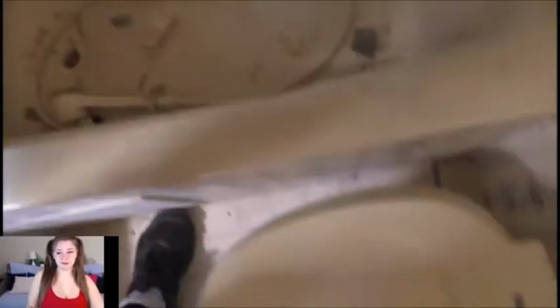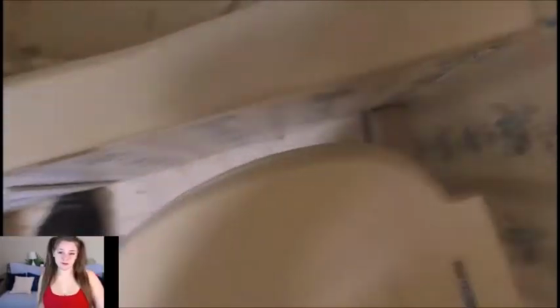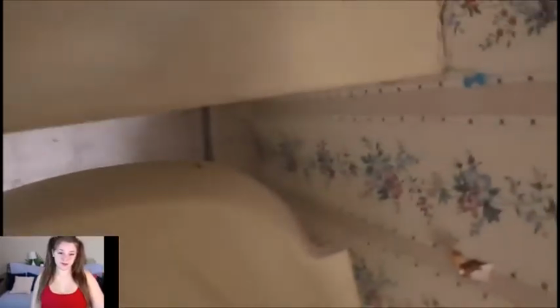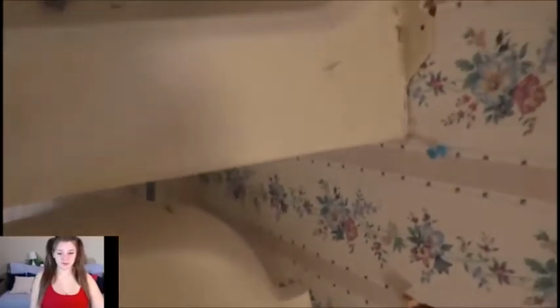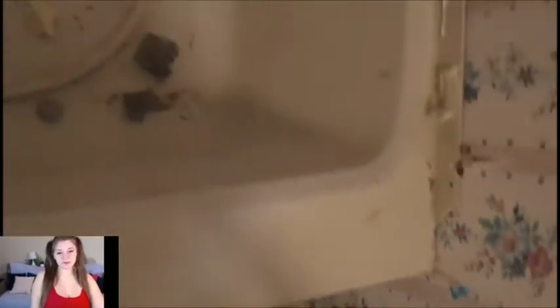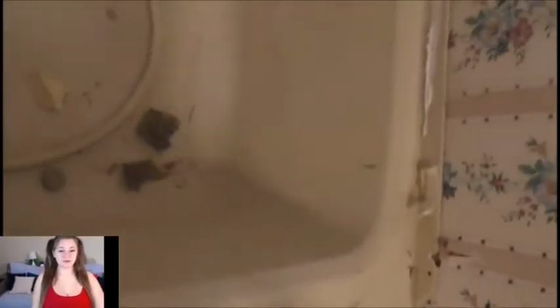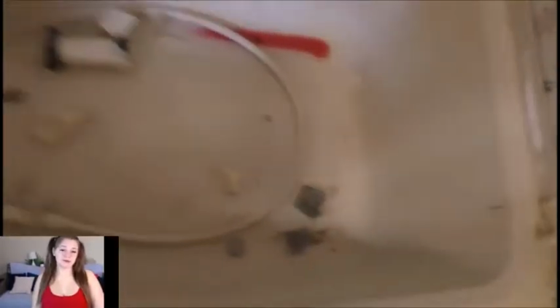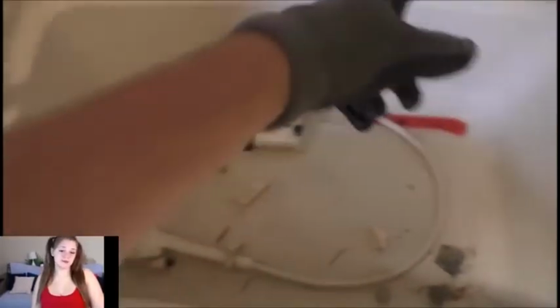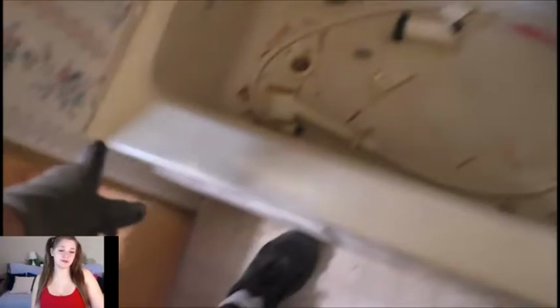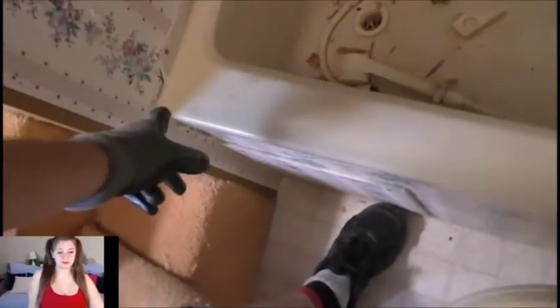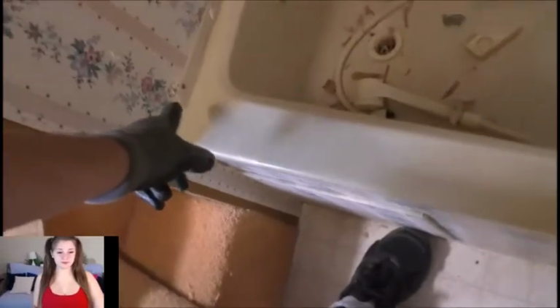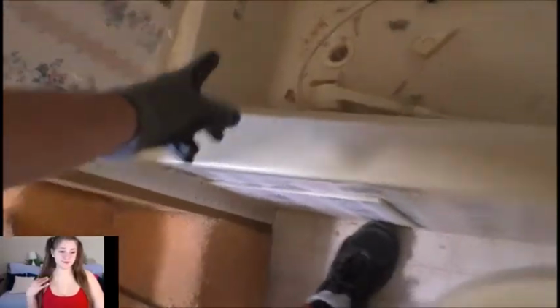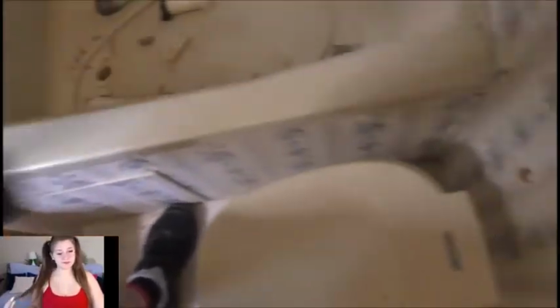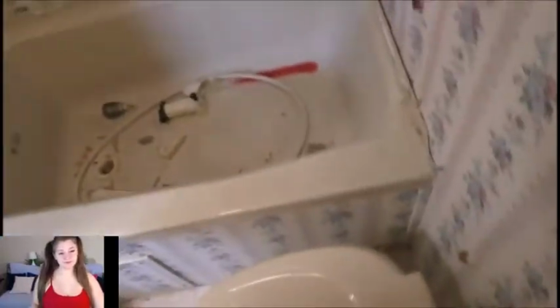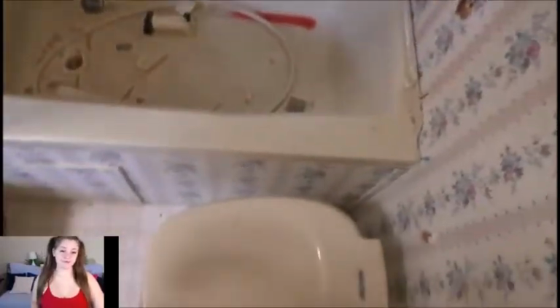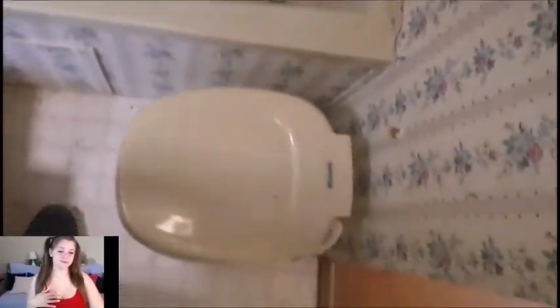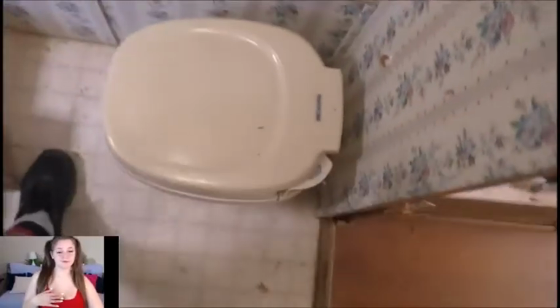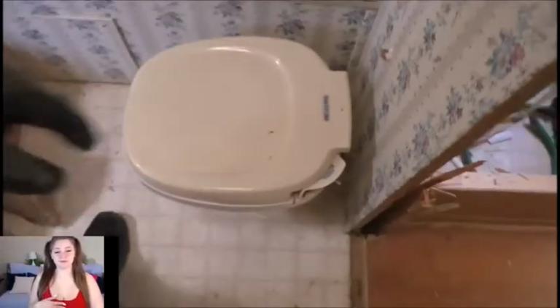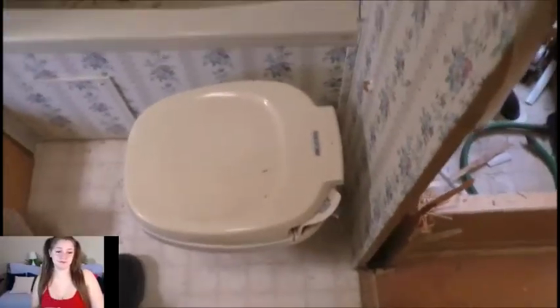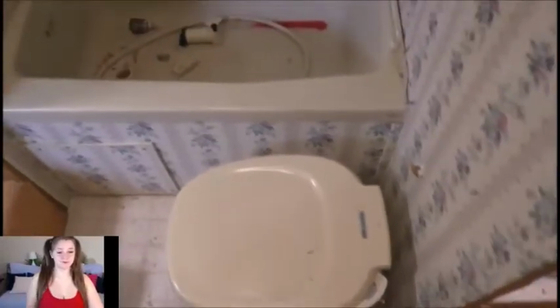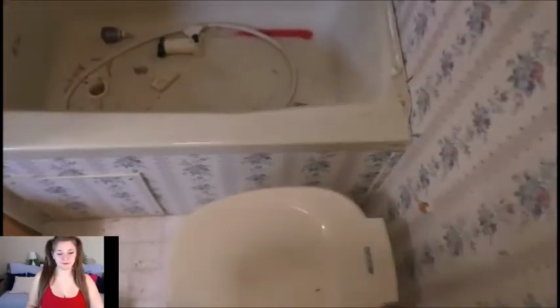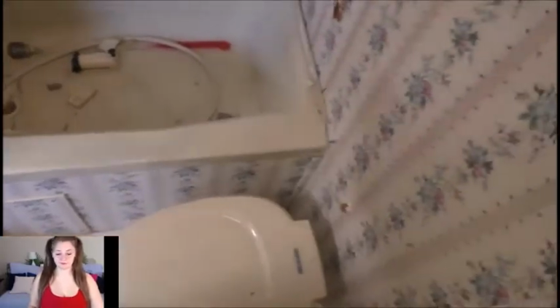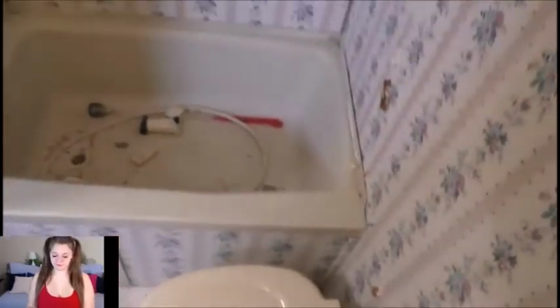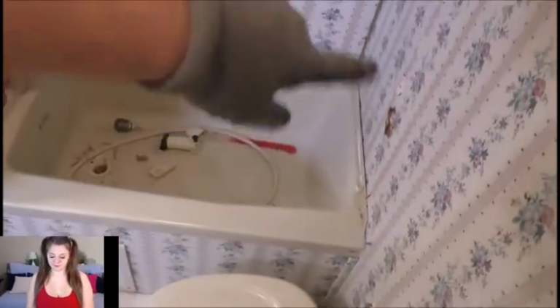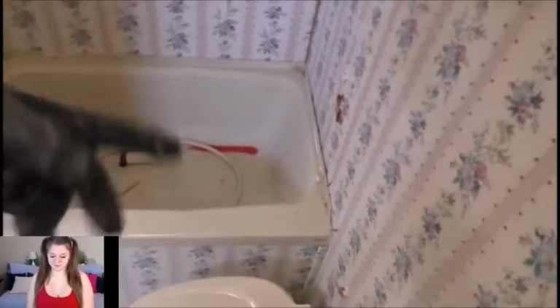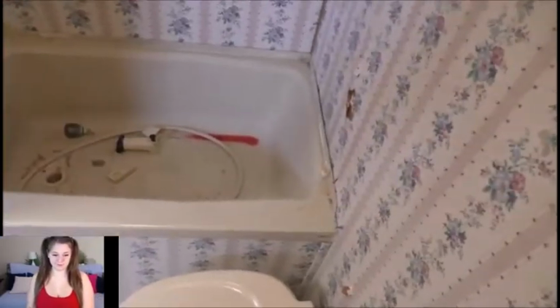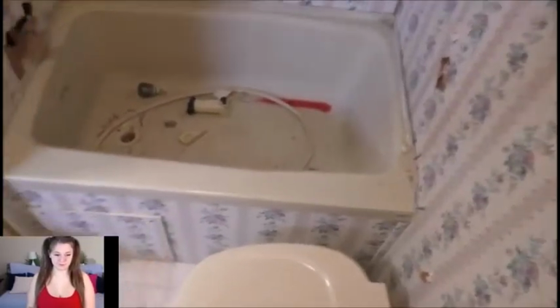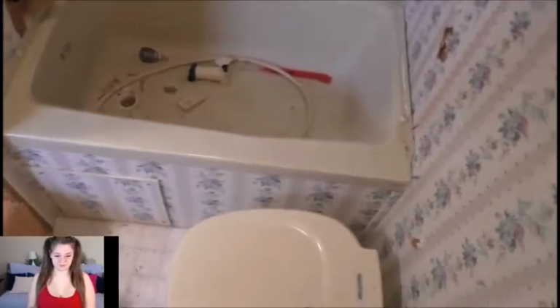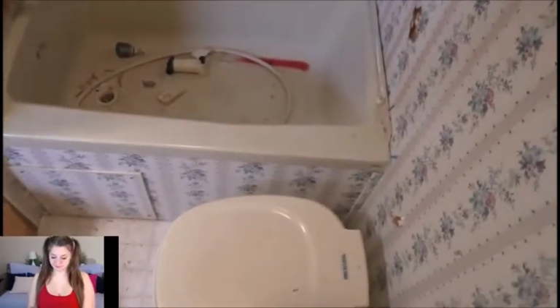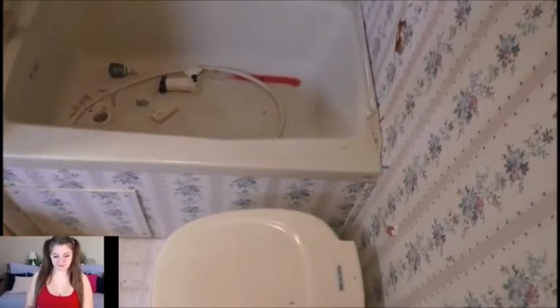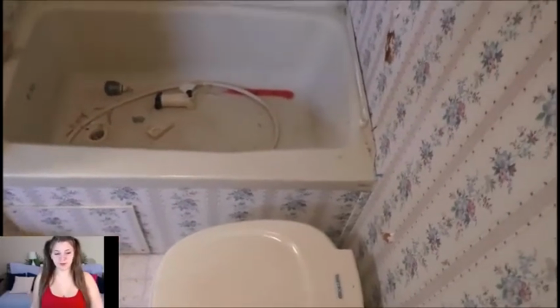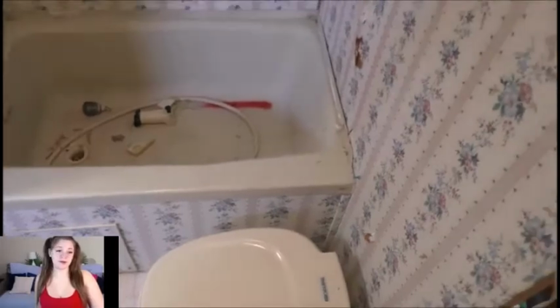Now that's ghetto. They got a couple of Robertson screws holding the tub in, so I'm going to have to pull those out. Then we'll get to the toilet. Let me work my way around the rim and get that beast pulled out of there.